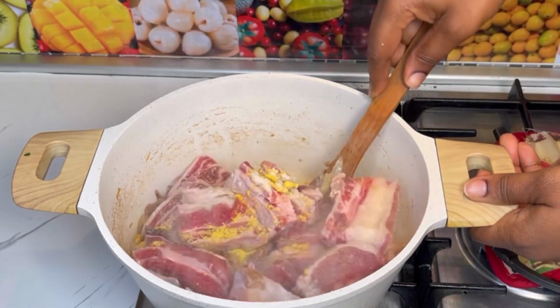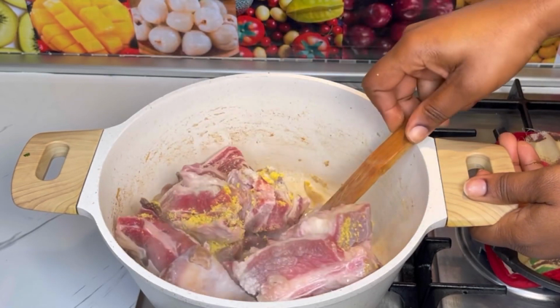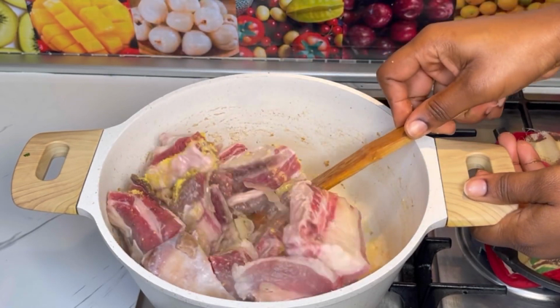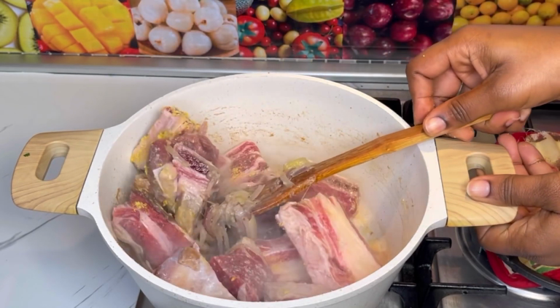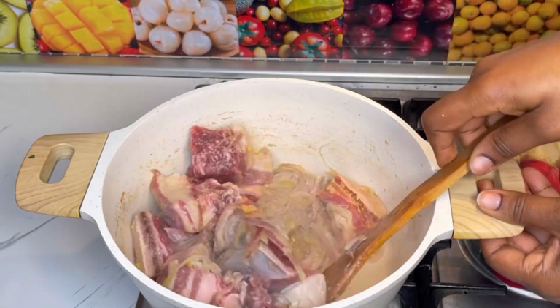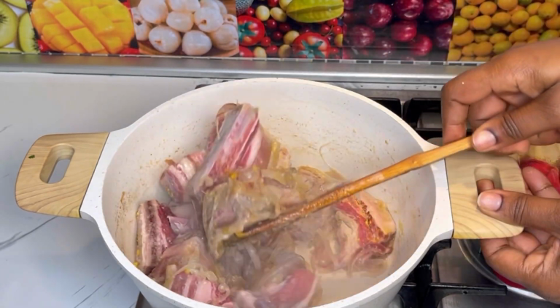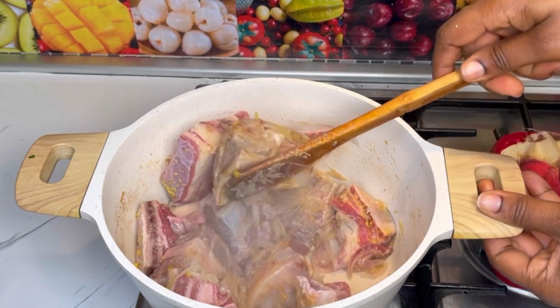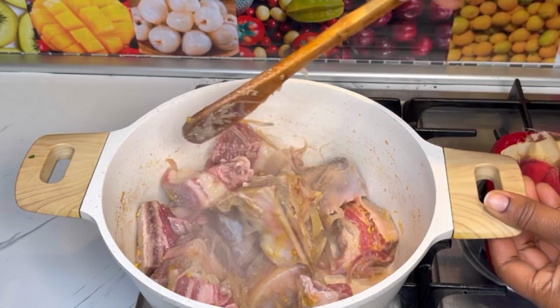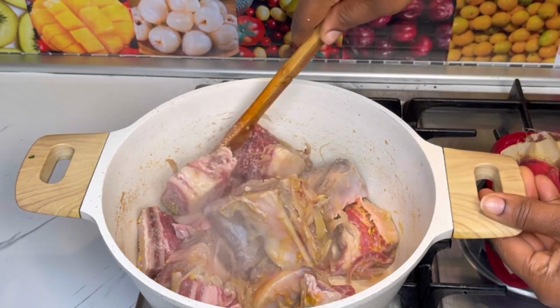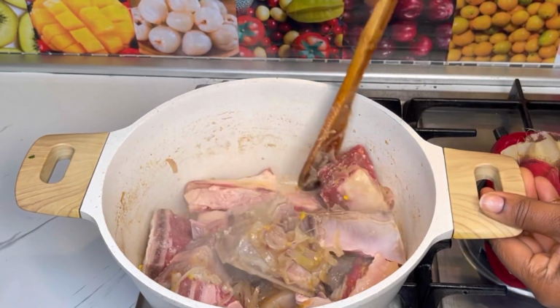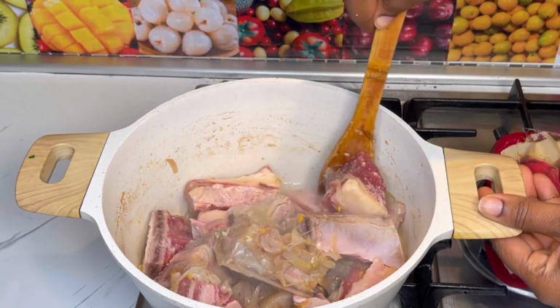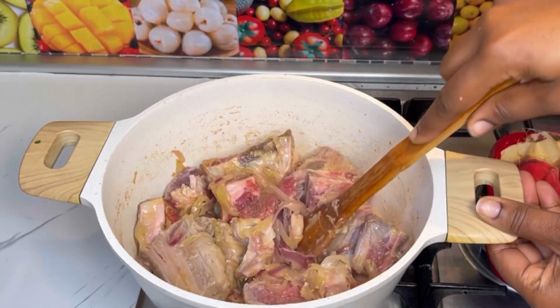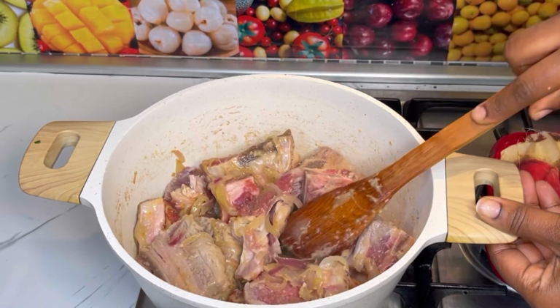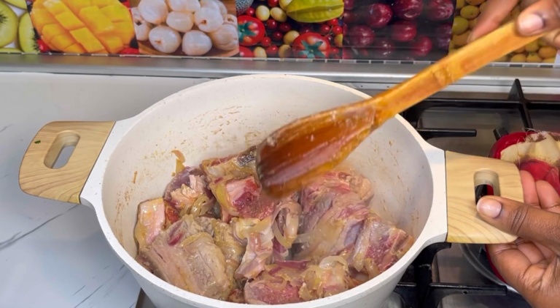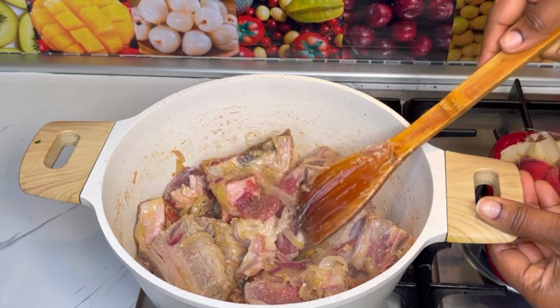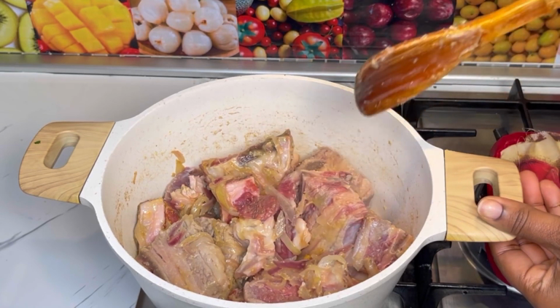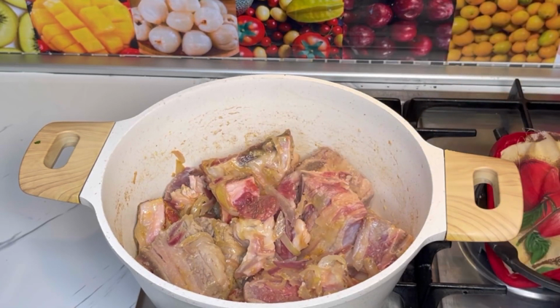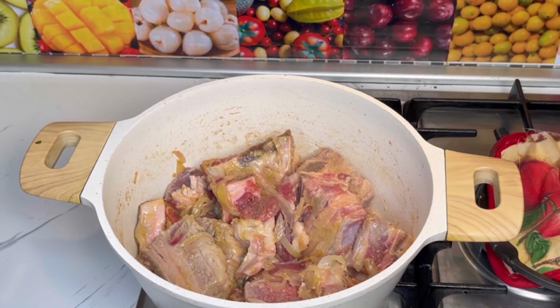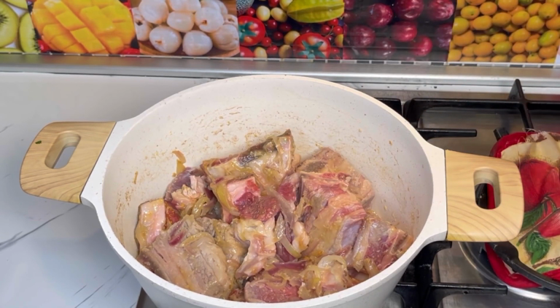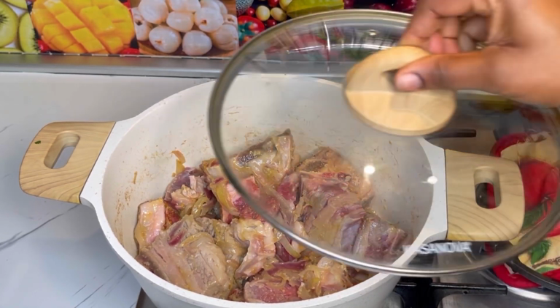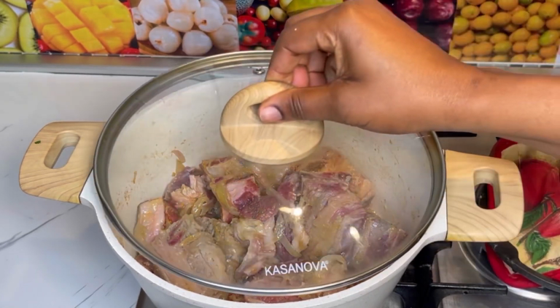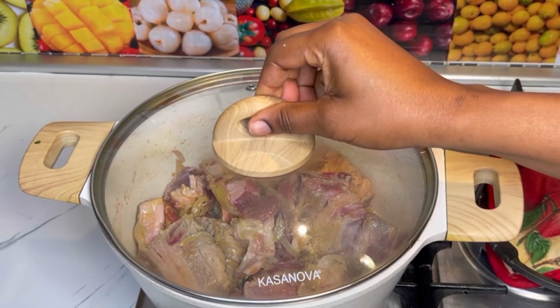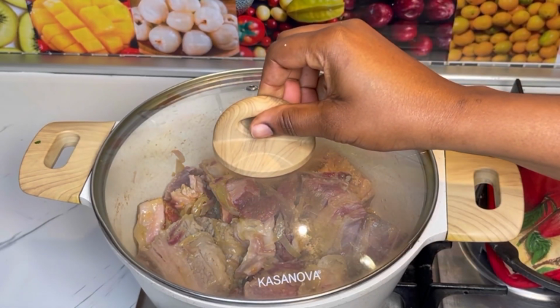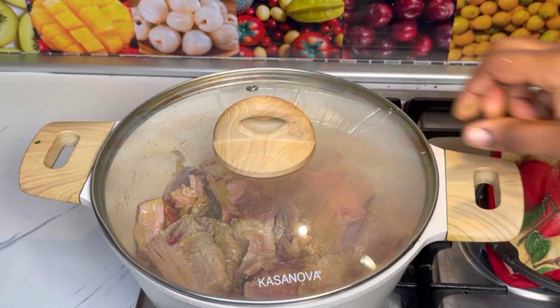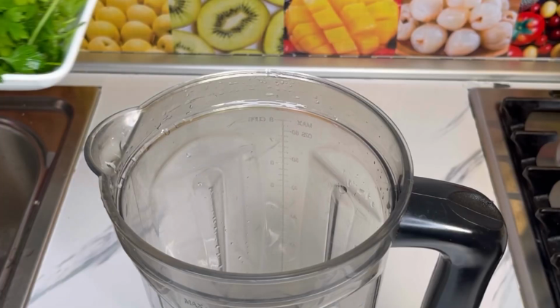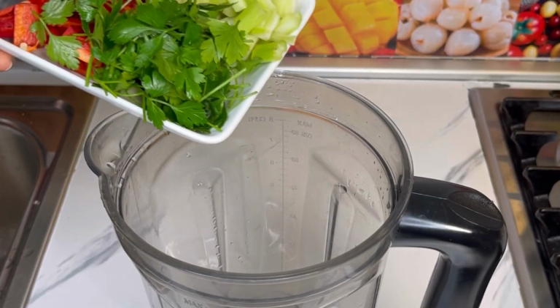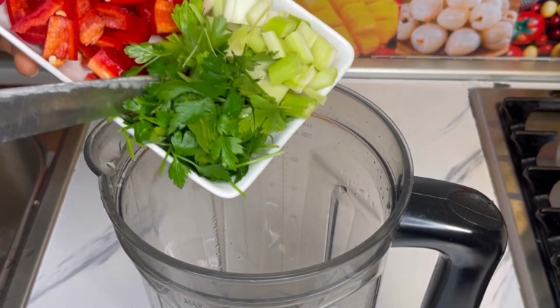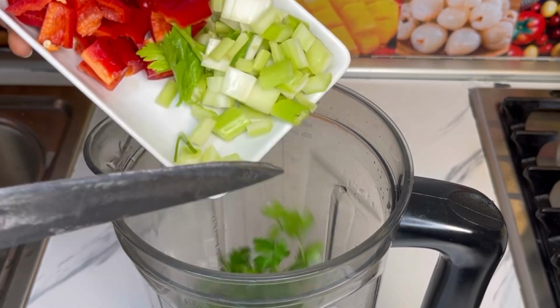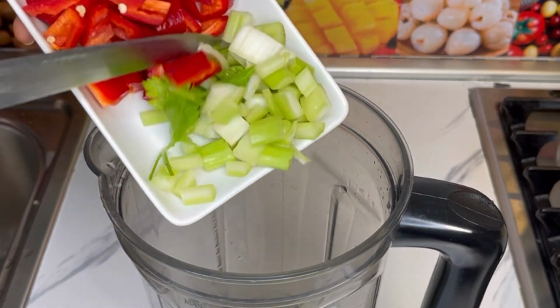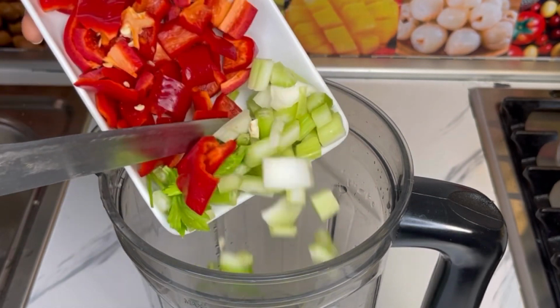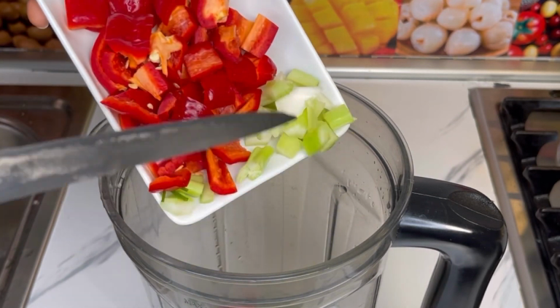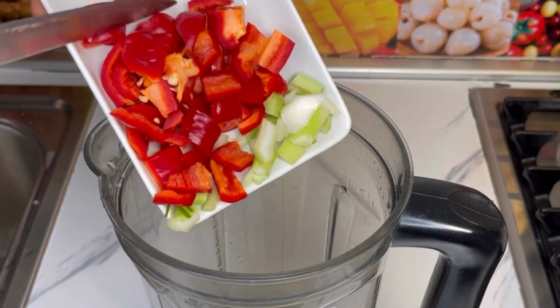I went to an Indian restaurant and tasted this food — I really enjoyed it. I did some research and tried to make some on my own, and it turned out so so delicious, even more than the one I ate at the restaurant.